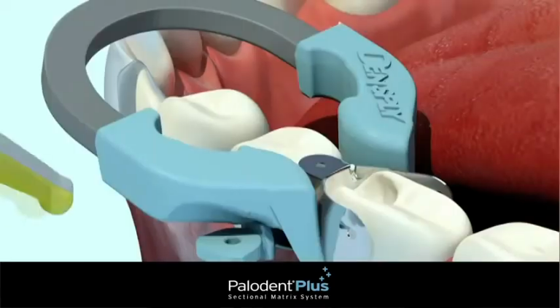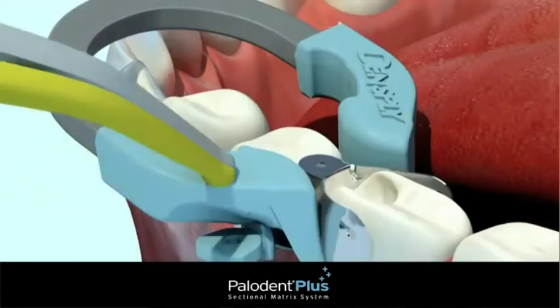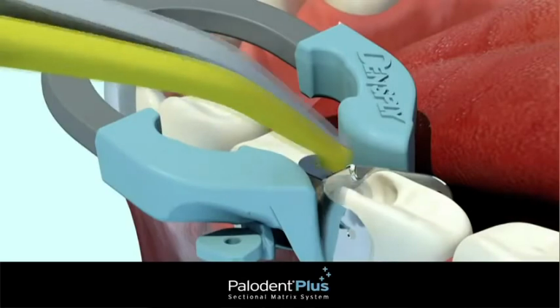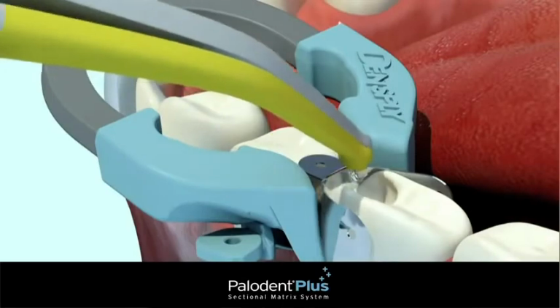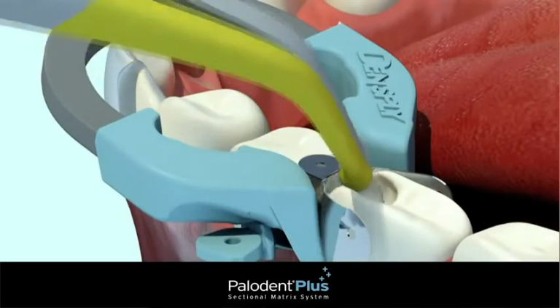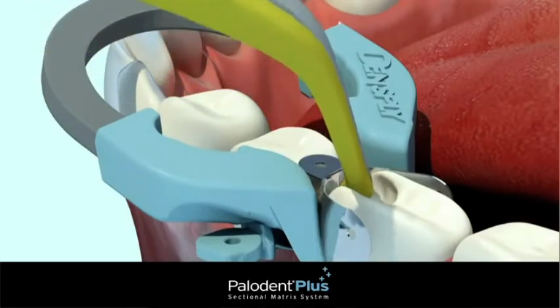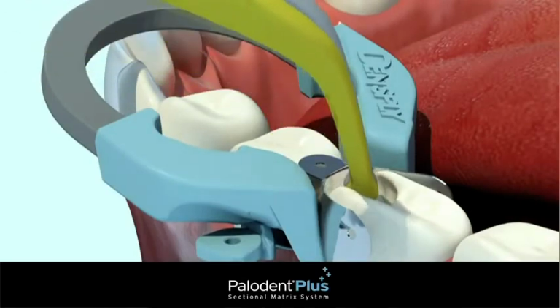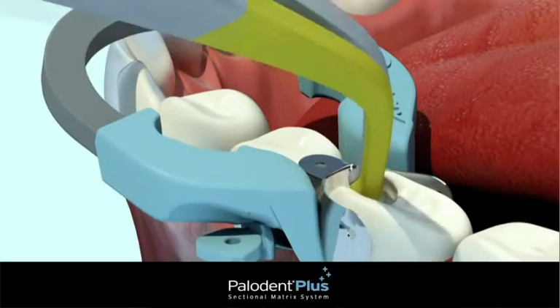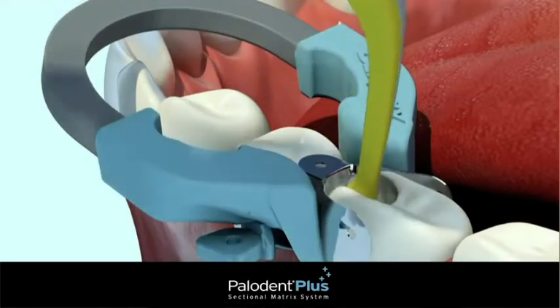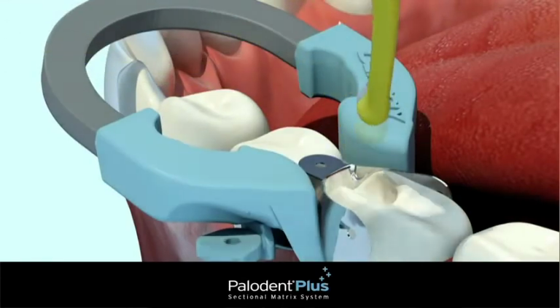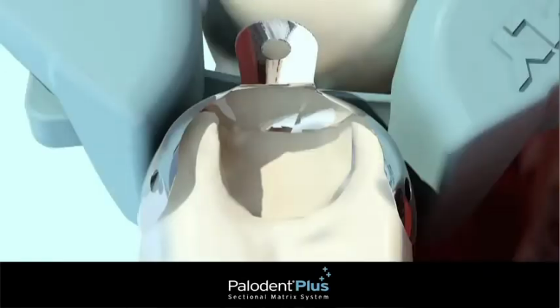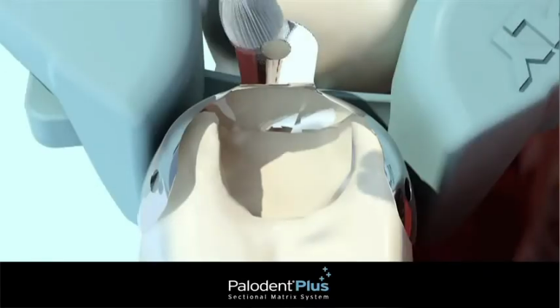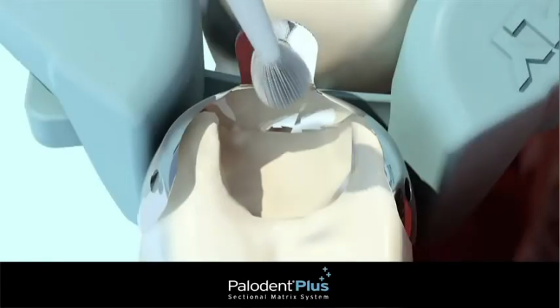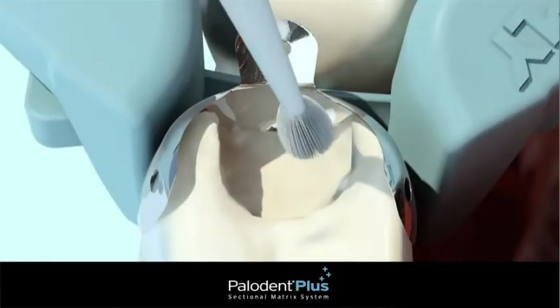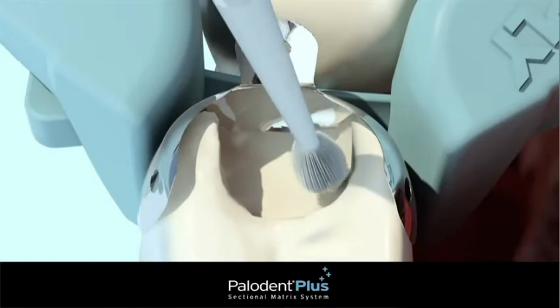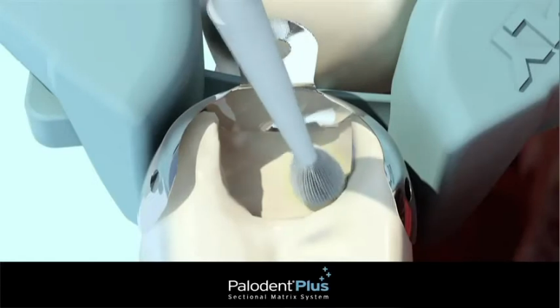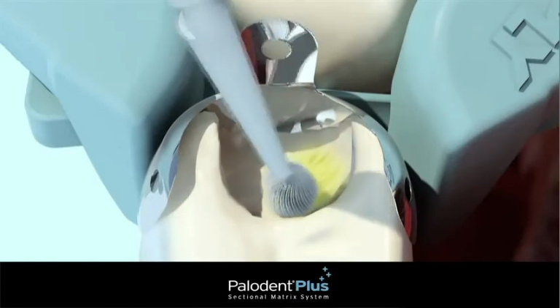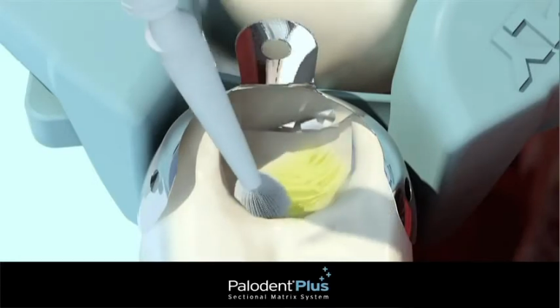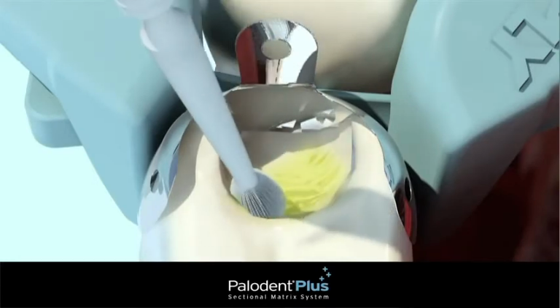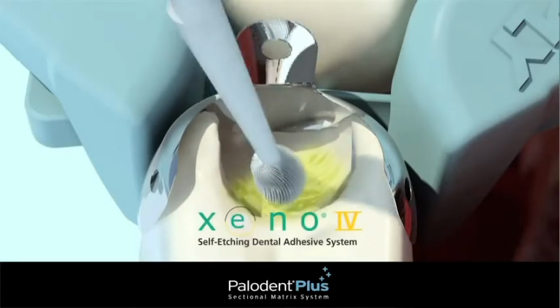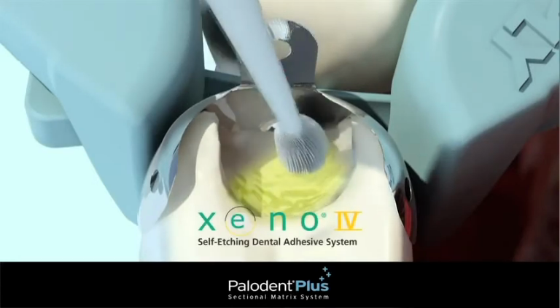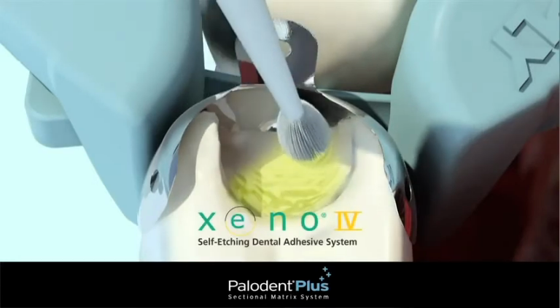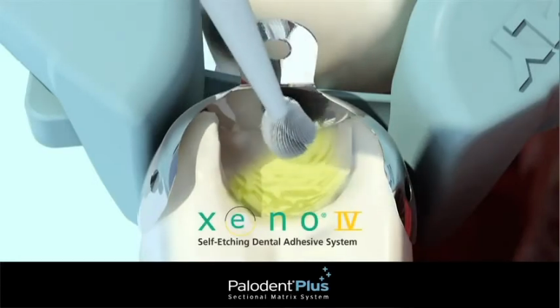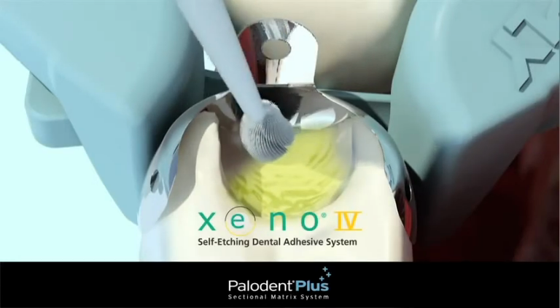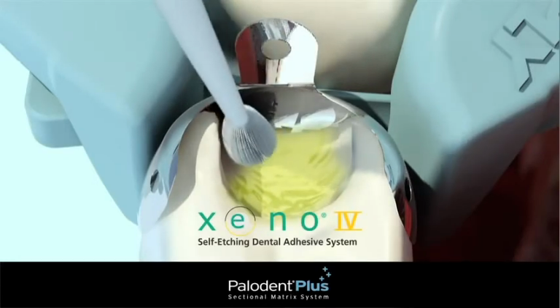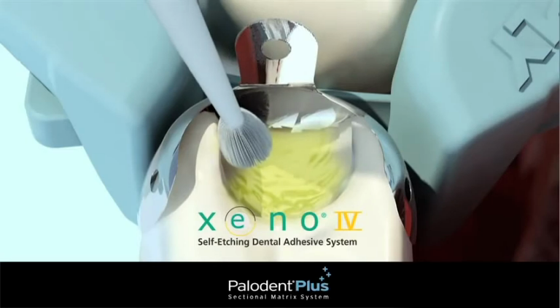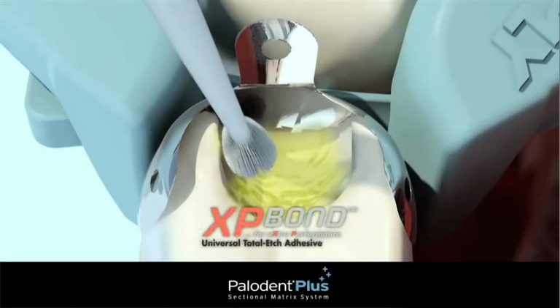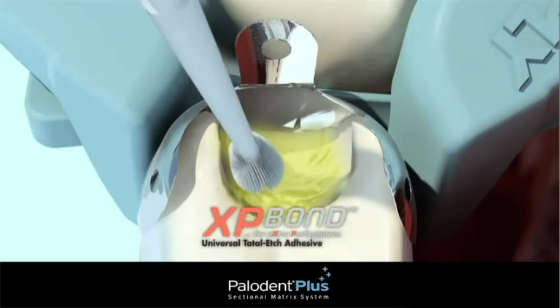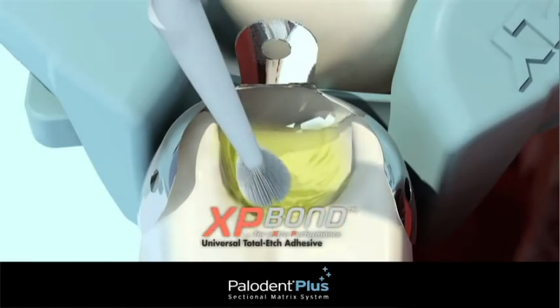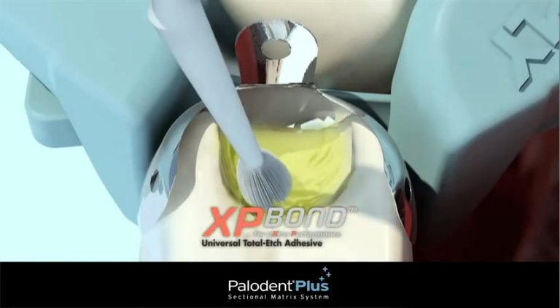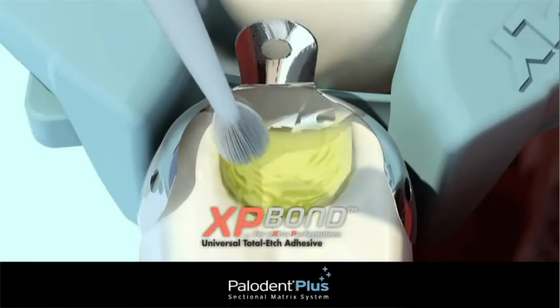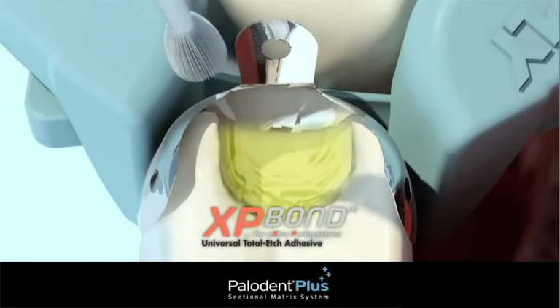Using the ball on the pin tweezers, burnish the contact point. Now you're ready to apply a self-etch adhesive, such as Xeno-4, or to acid etch and apply a total etch adhesive, such as XP Bond.